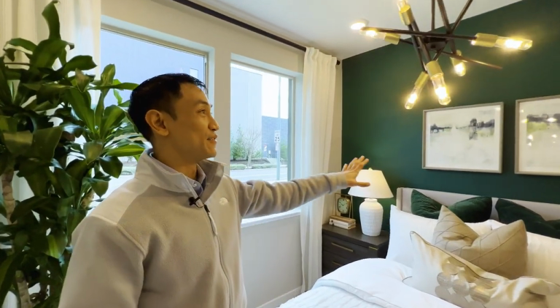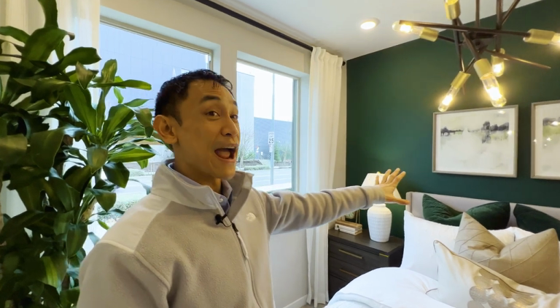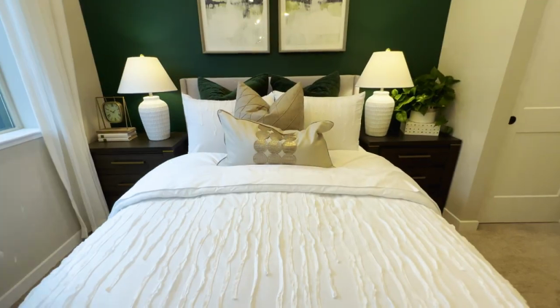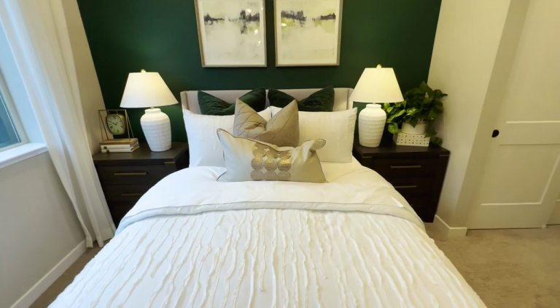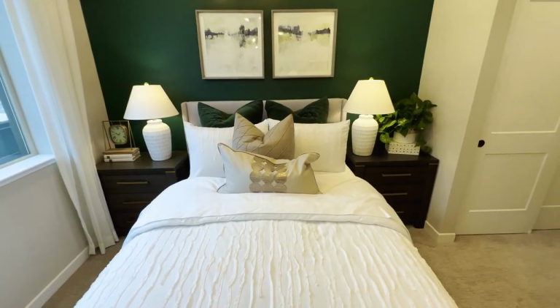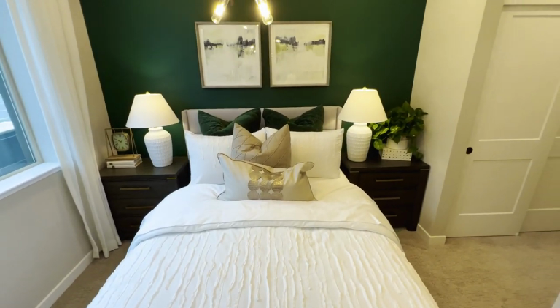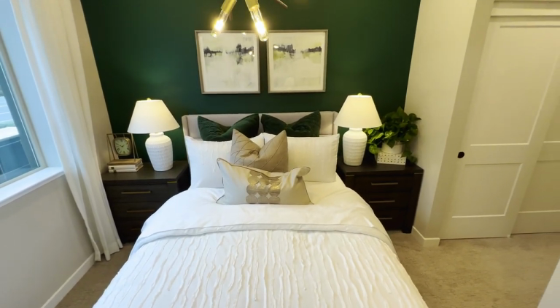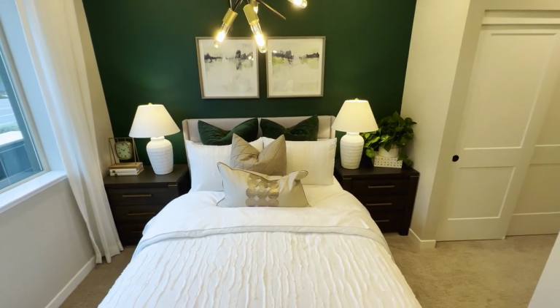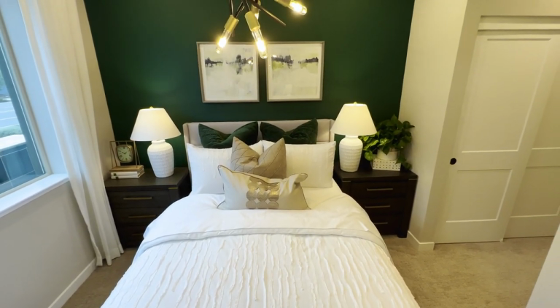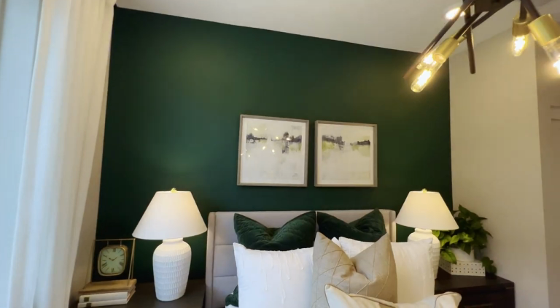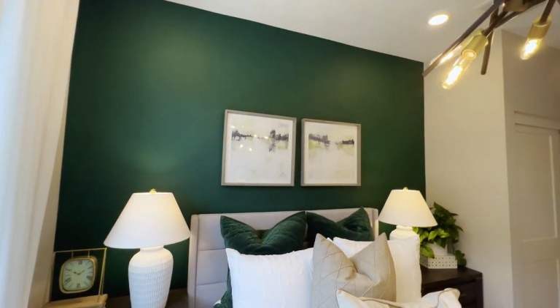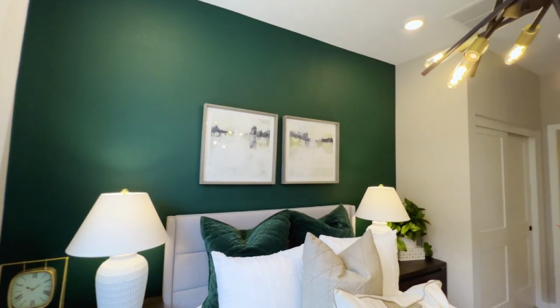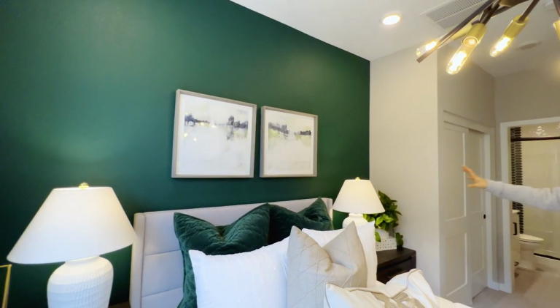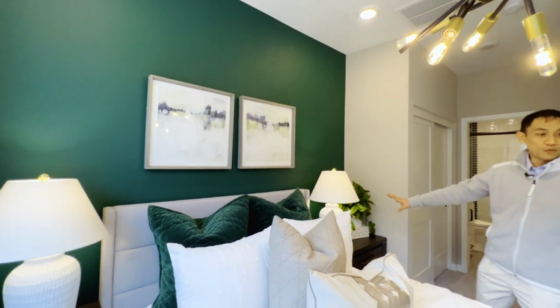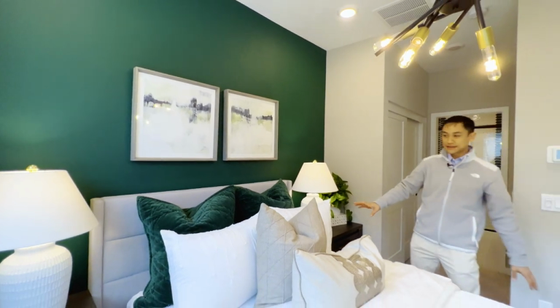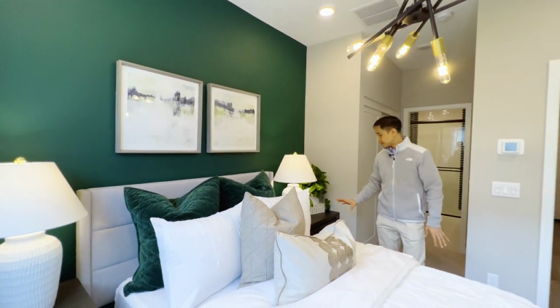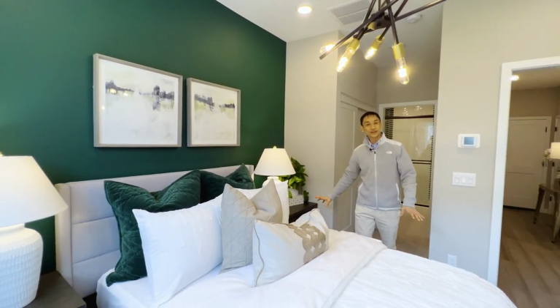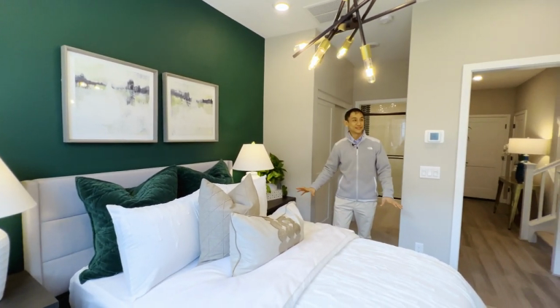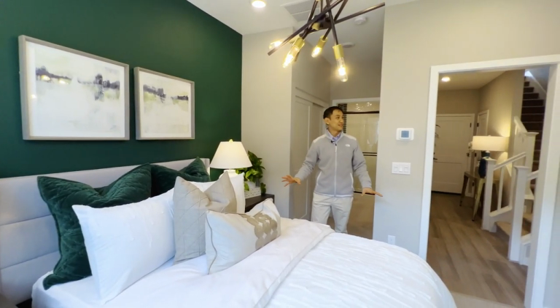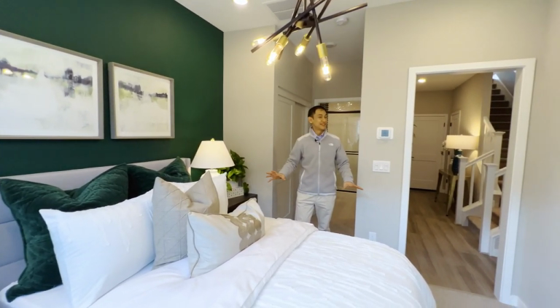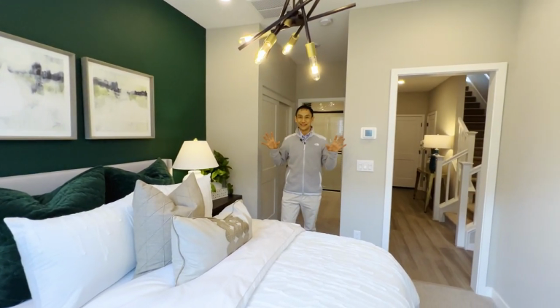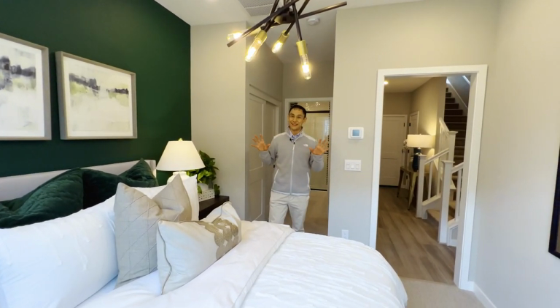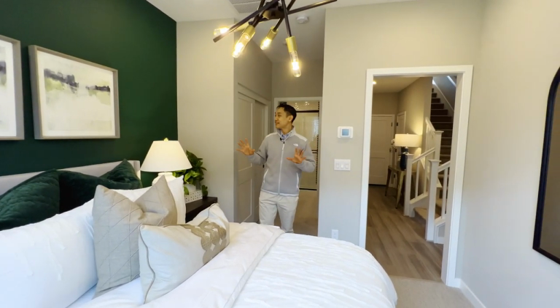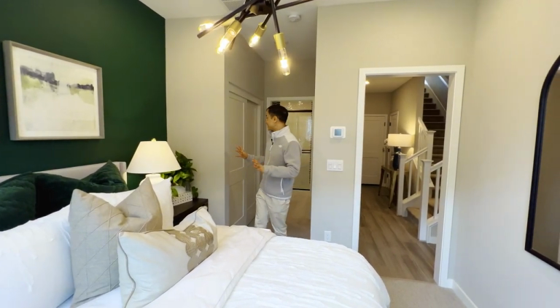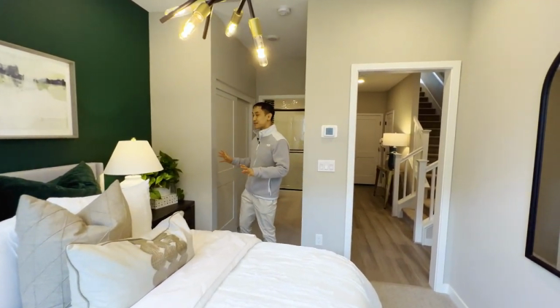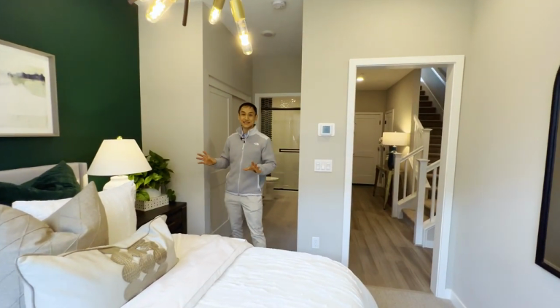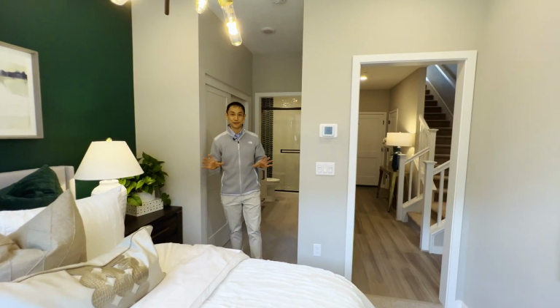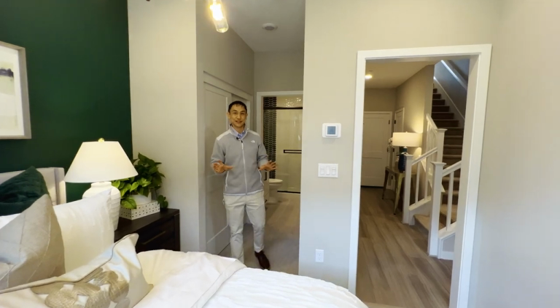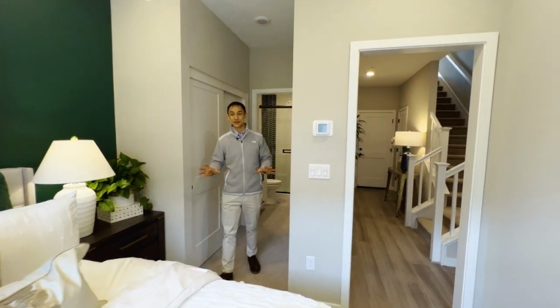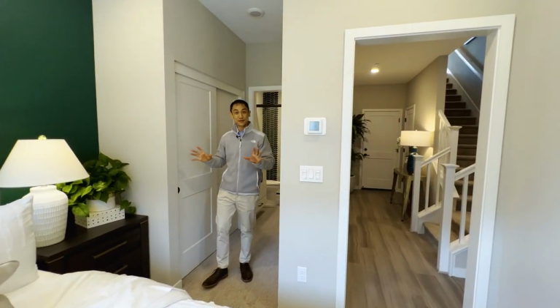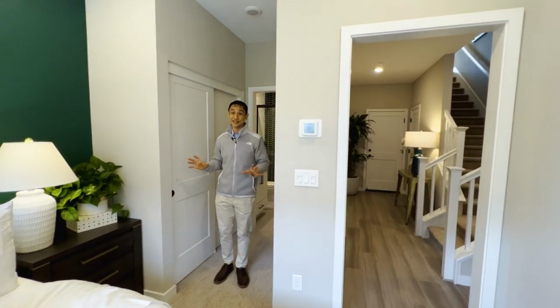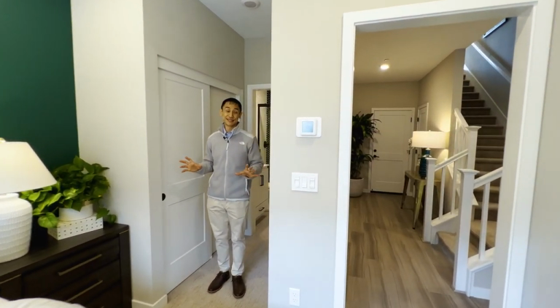You have this emerald color on the accent wall, gold accents, some white, some dark colors. I've never seen a home that has this emerald theme, so I hope you guys like it too.